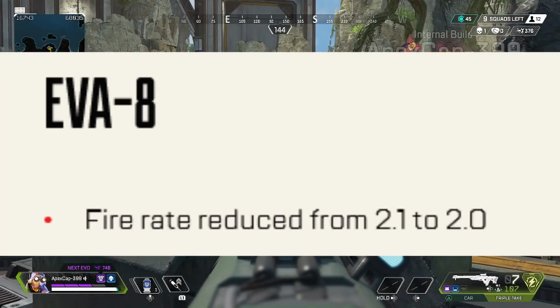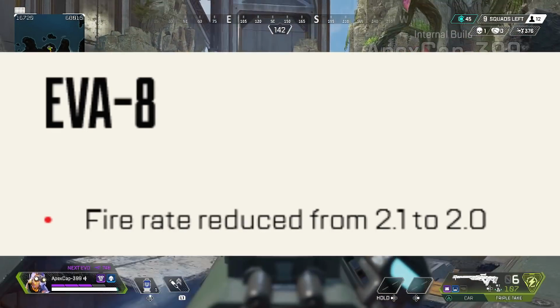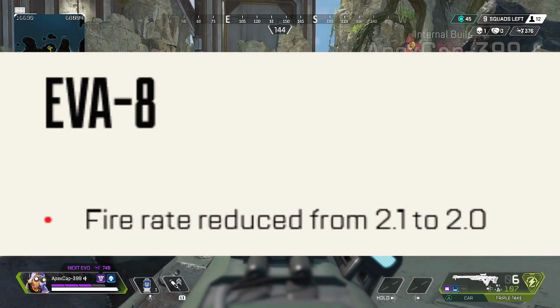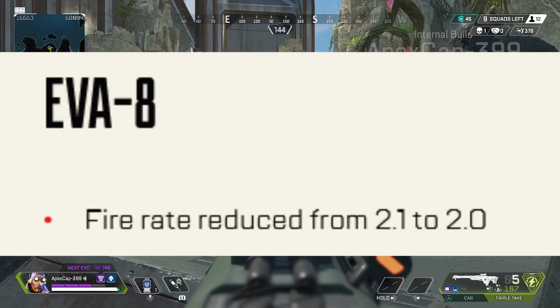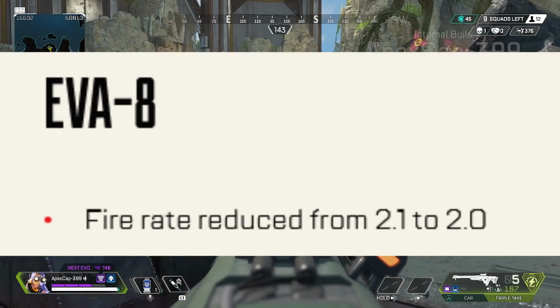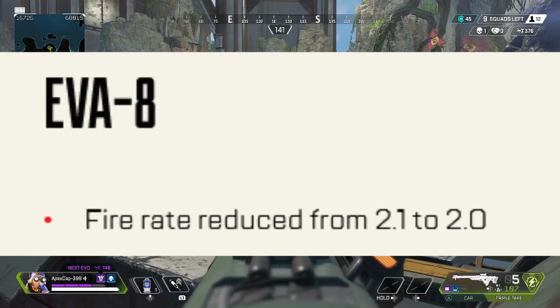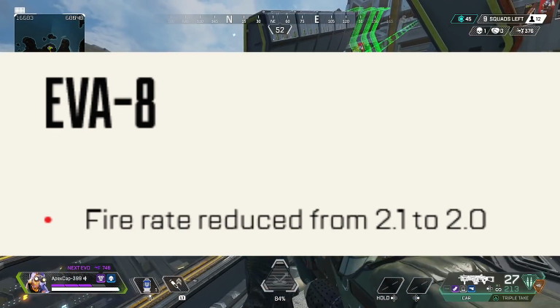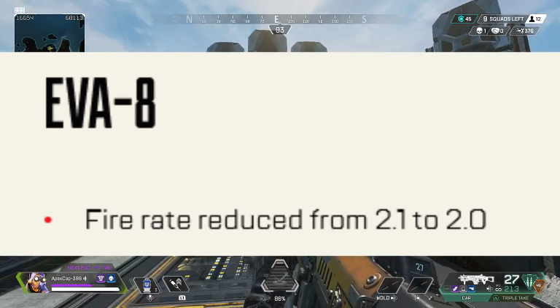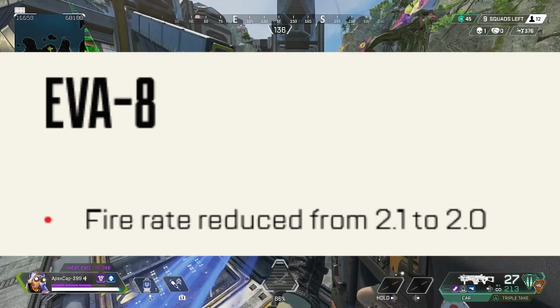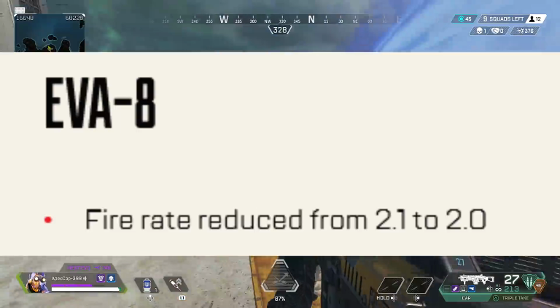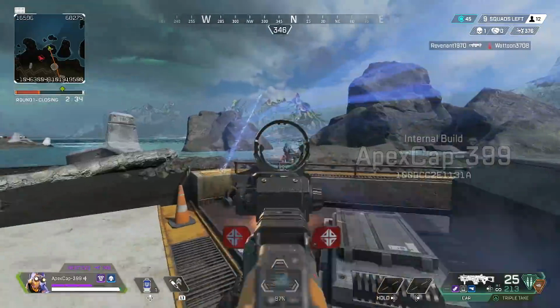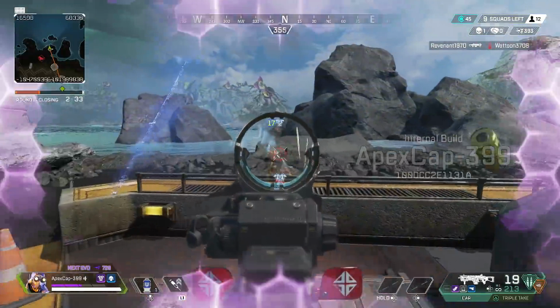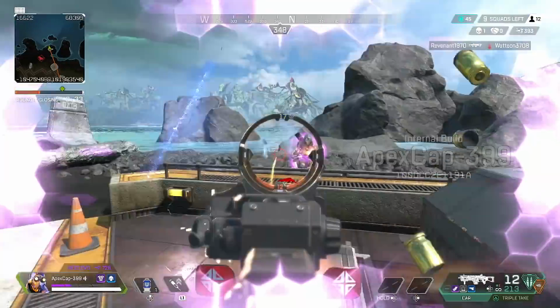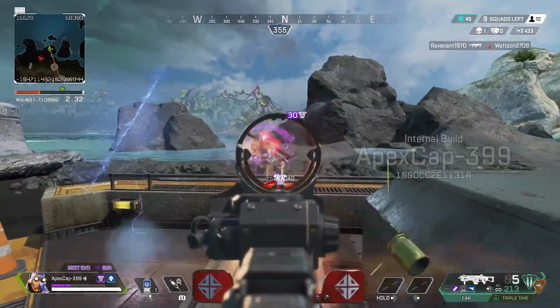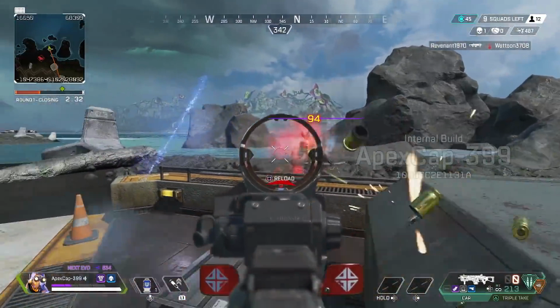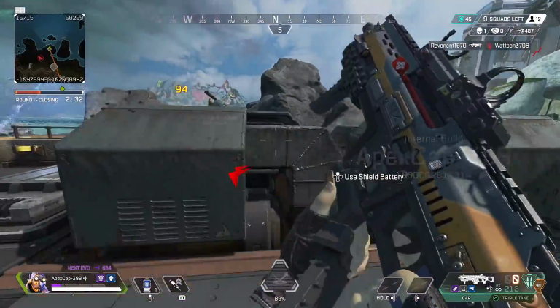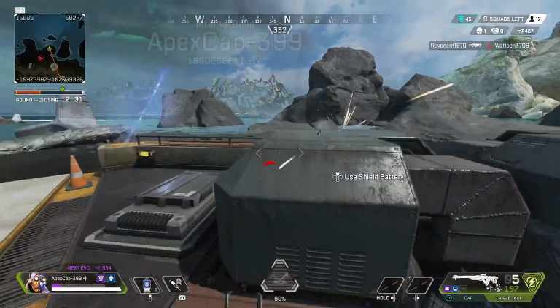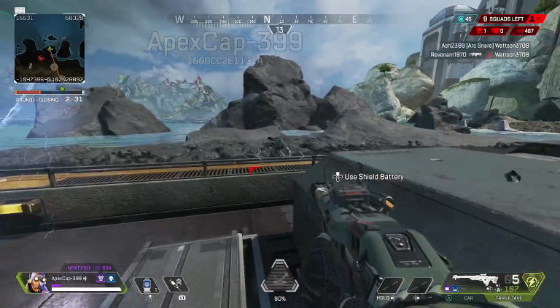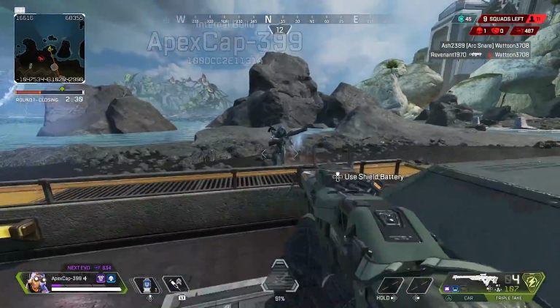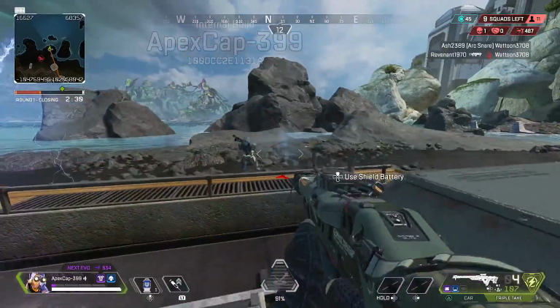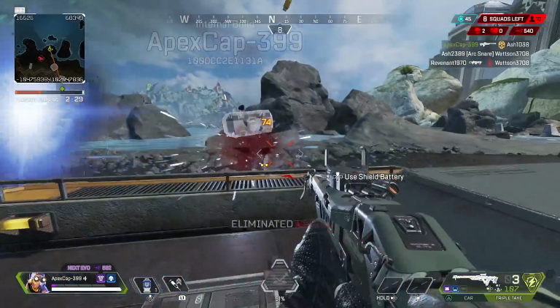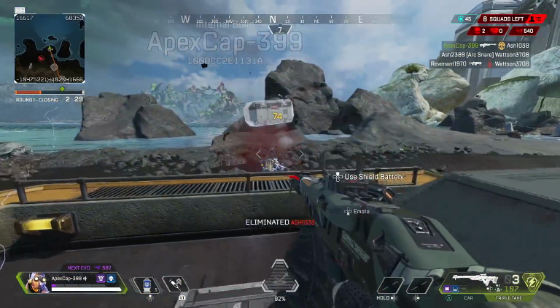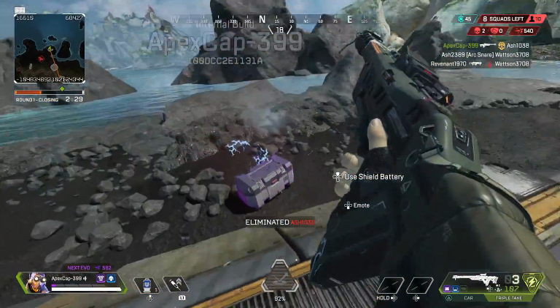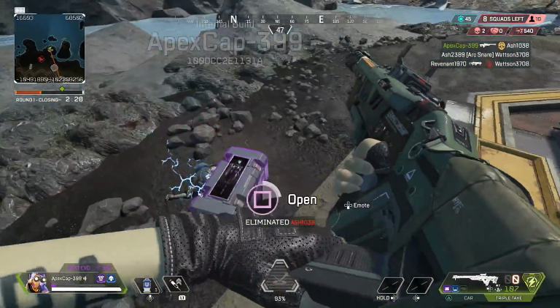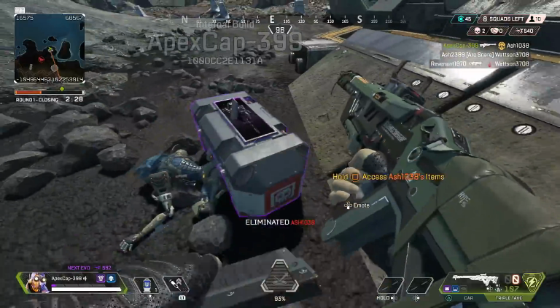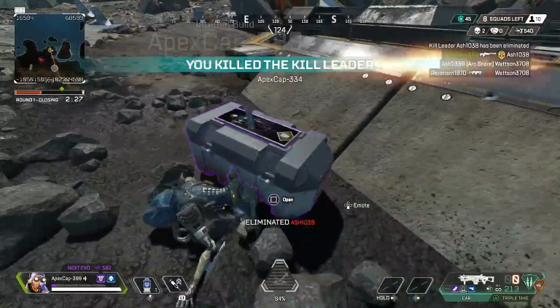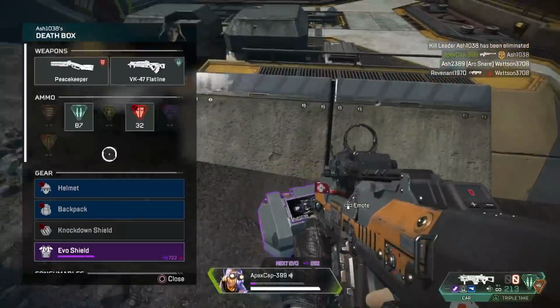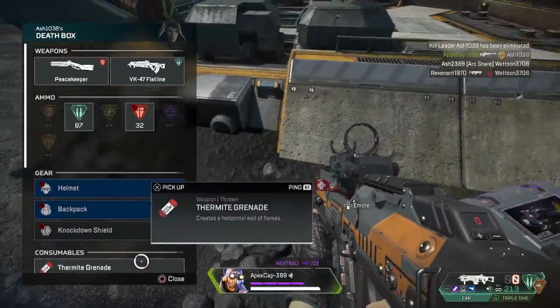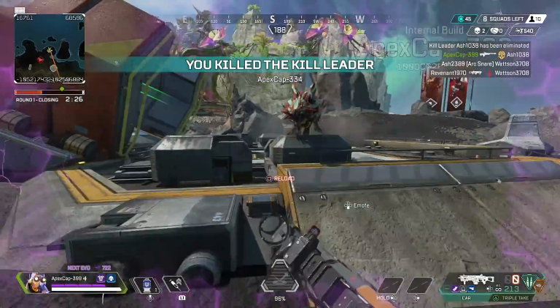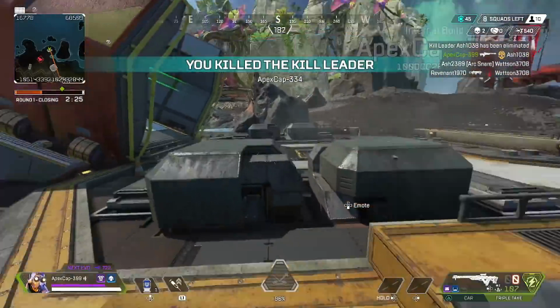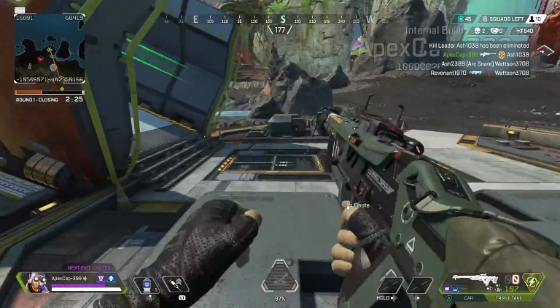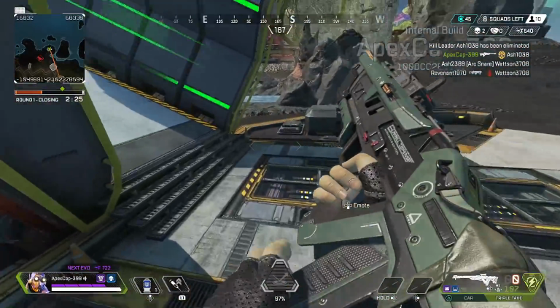Next up, the EVA-8 — the fire rate has been reduced from 2.1 to 2.0. There have been a lot of people calling for a nerf on the EVA-8, and yes, this is a nerf. It's not clear how much it'll affect it, but it is still a nerf.